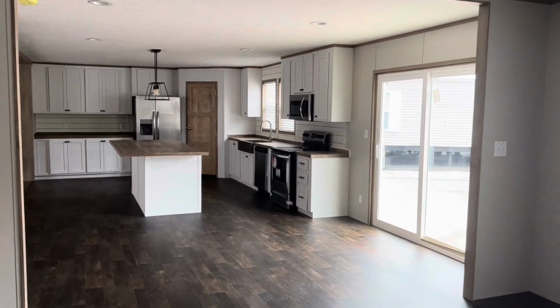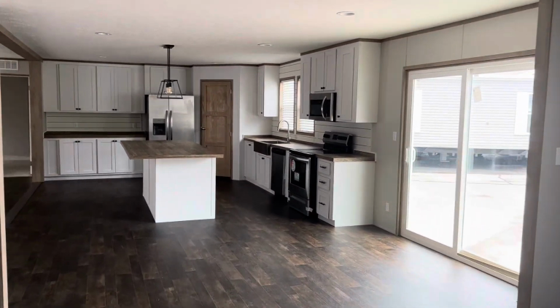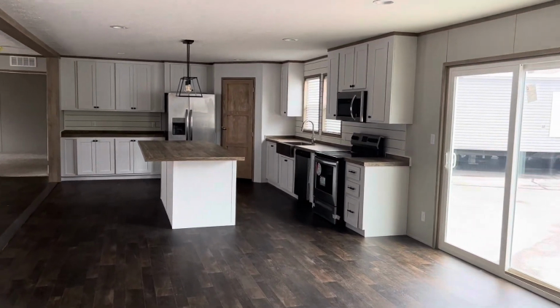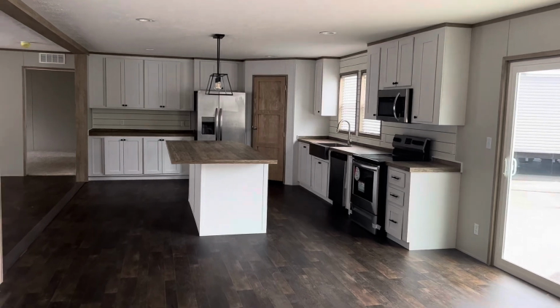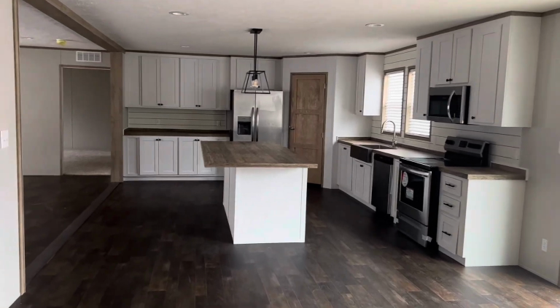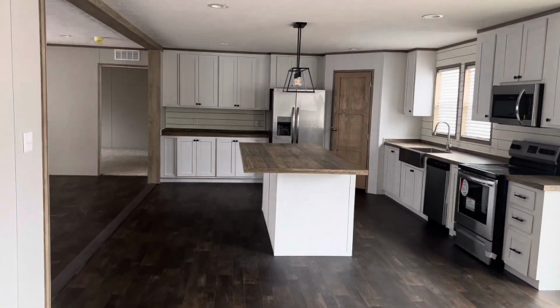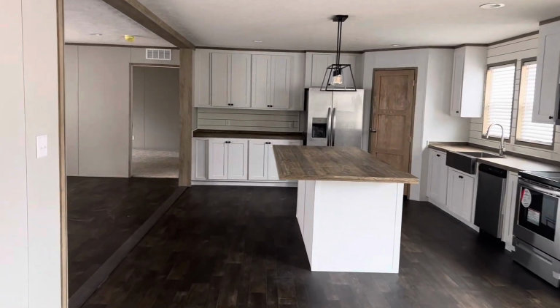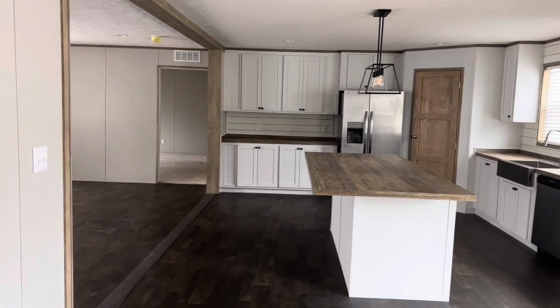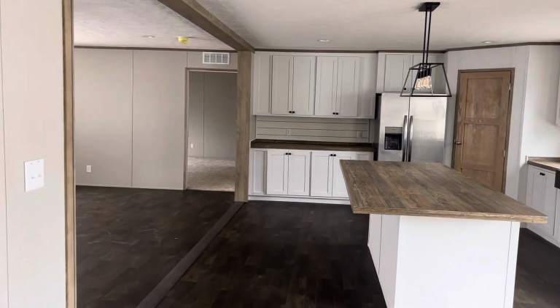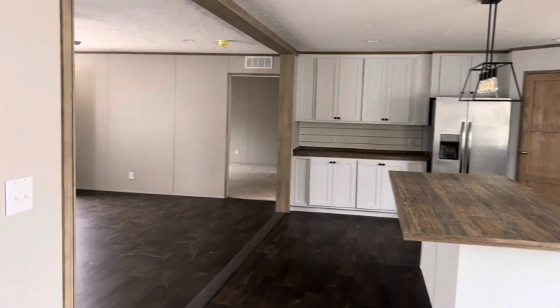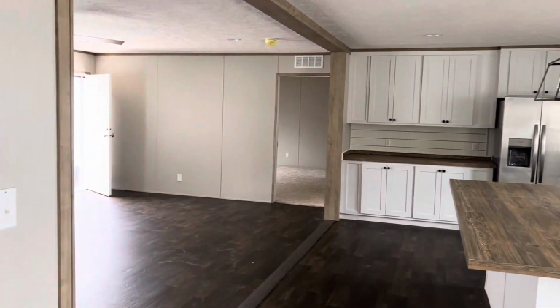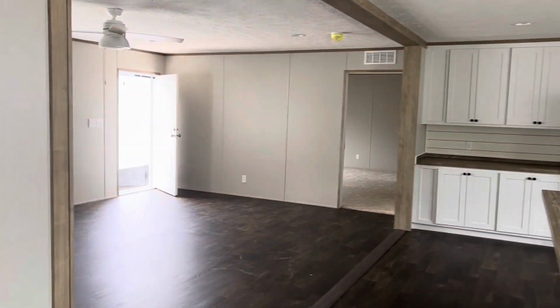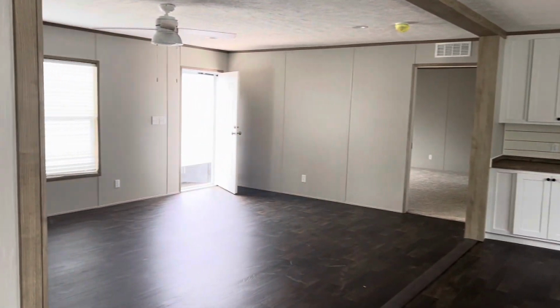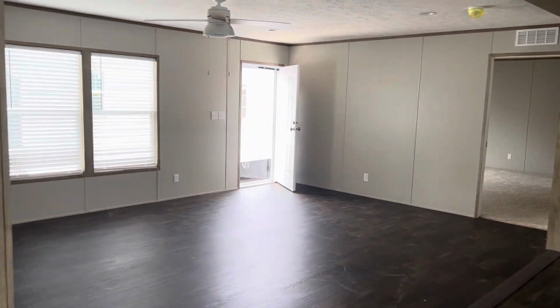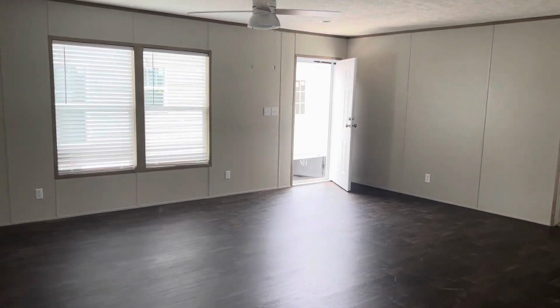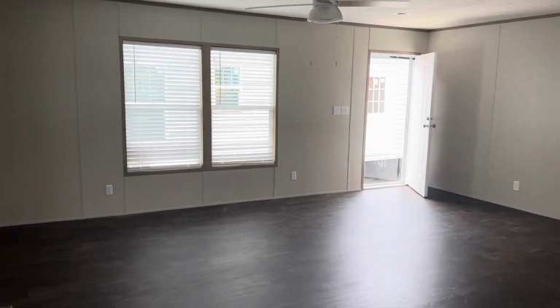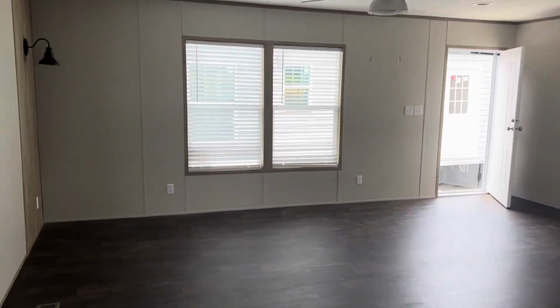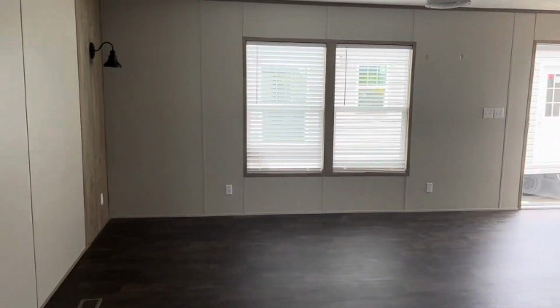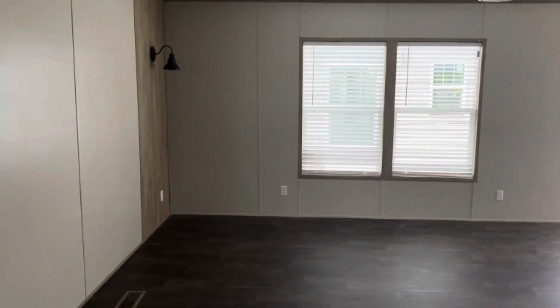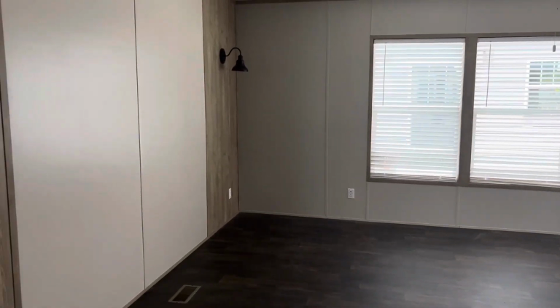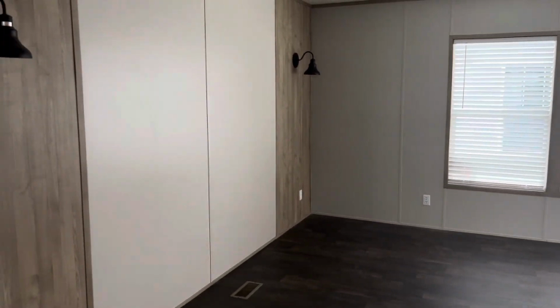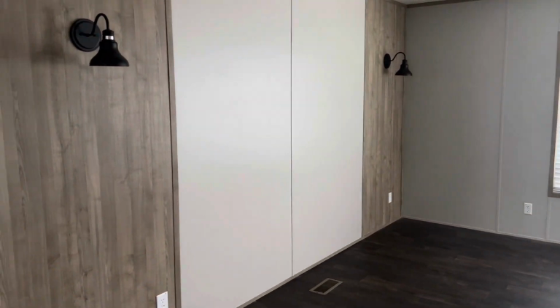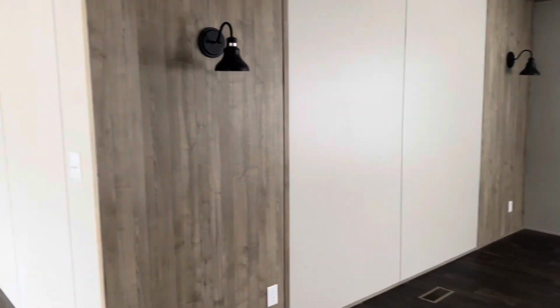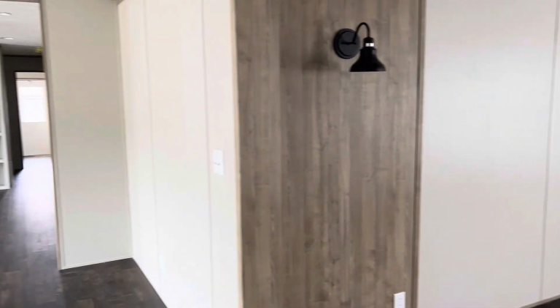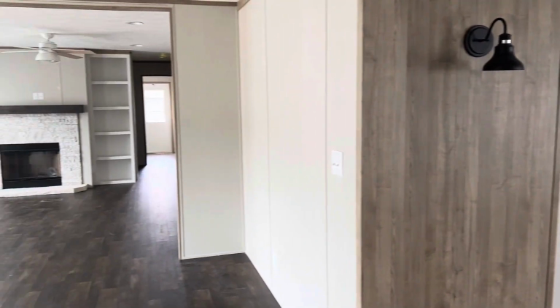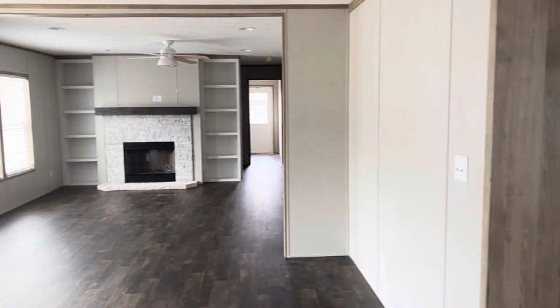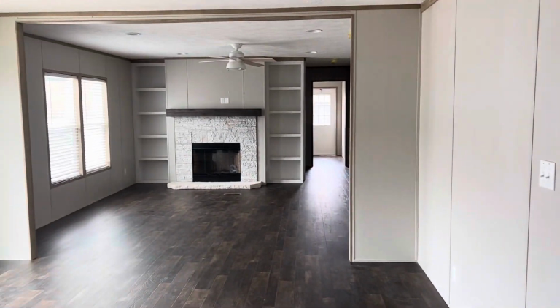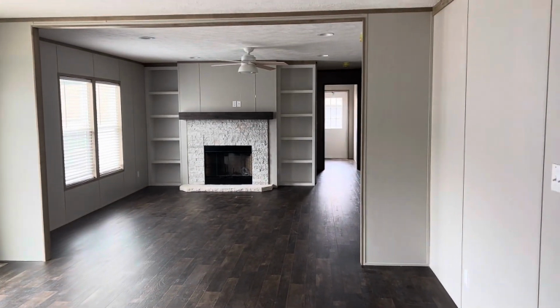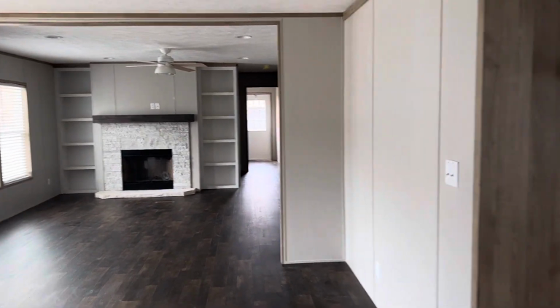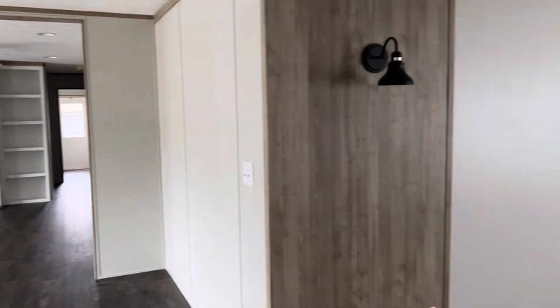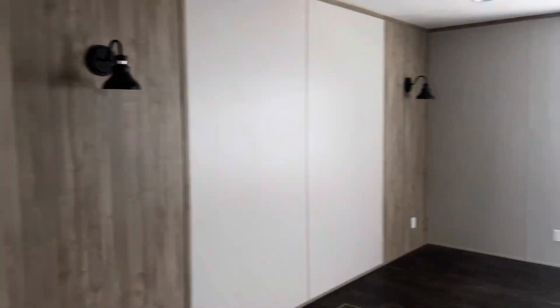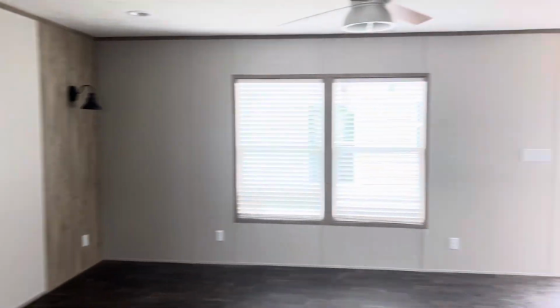Just look at all the space you've got in here — it's amazing. Wow. This home is affordably priced; go check out a retailer near you and they can price it out for you.